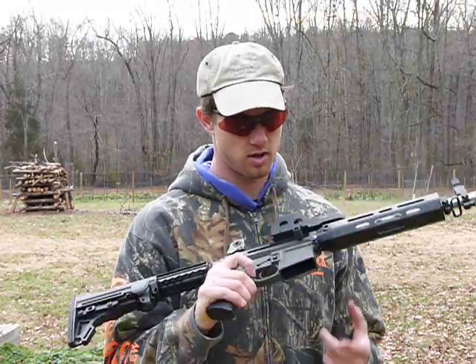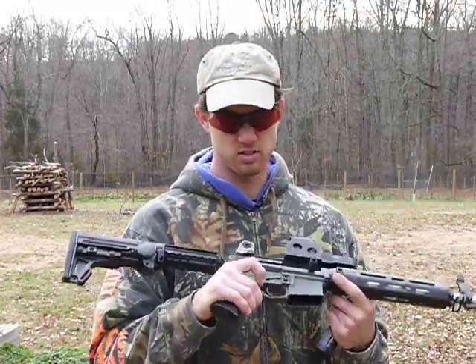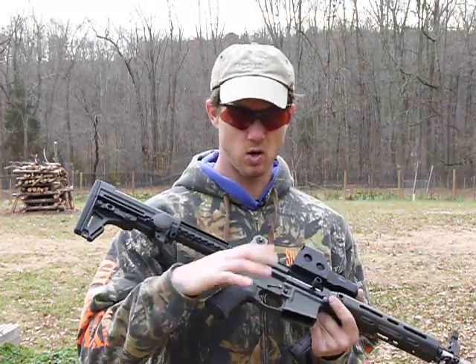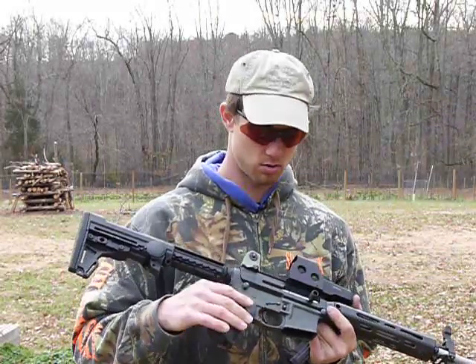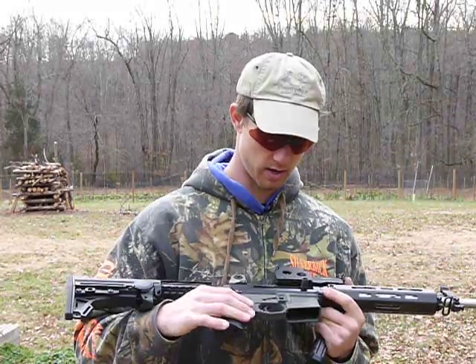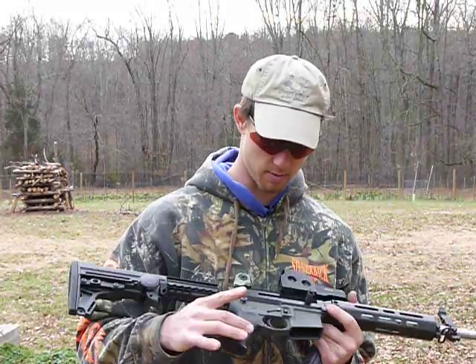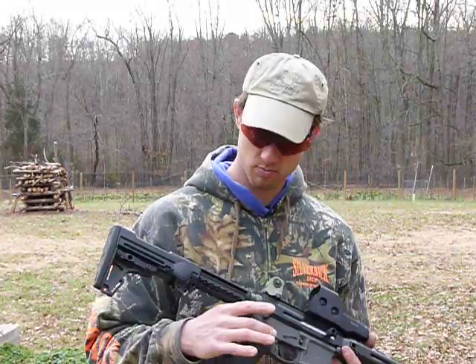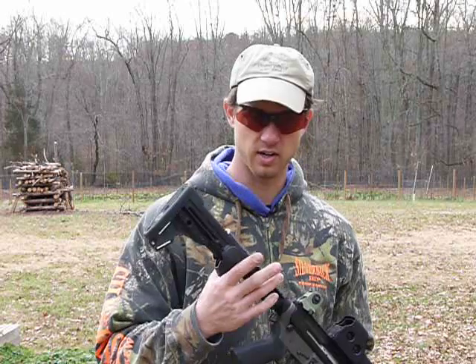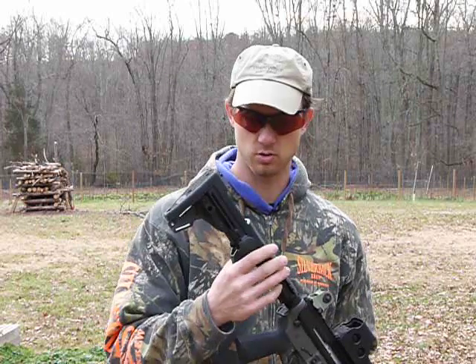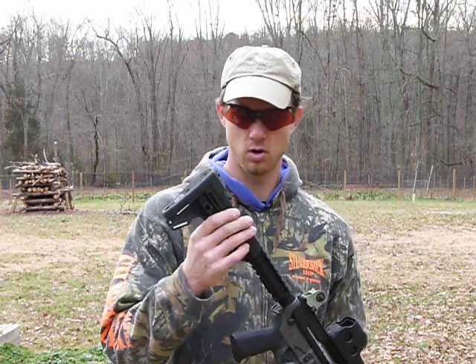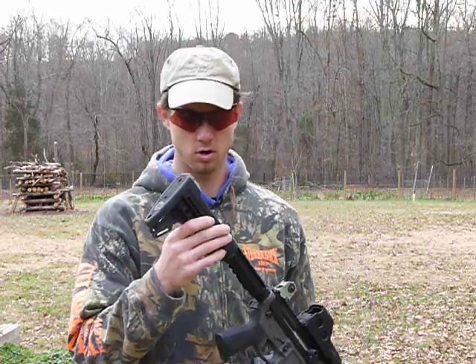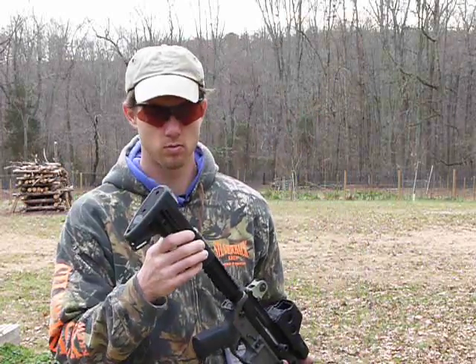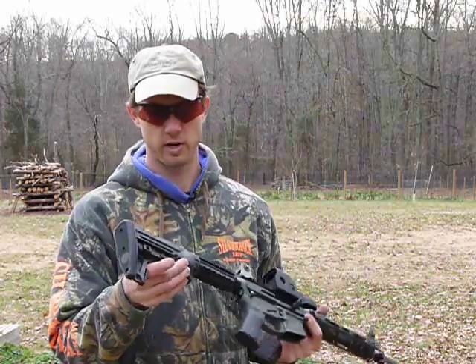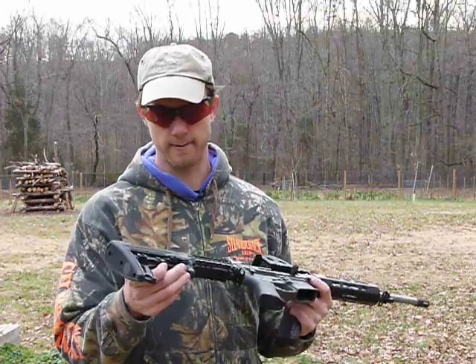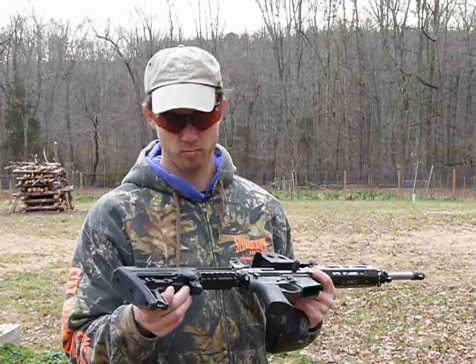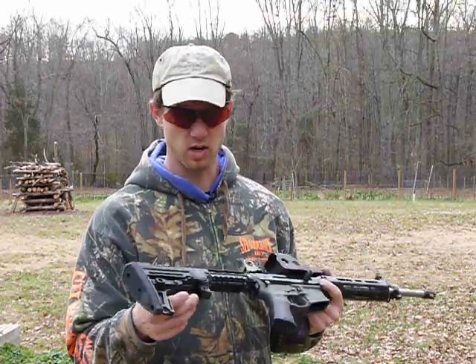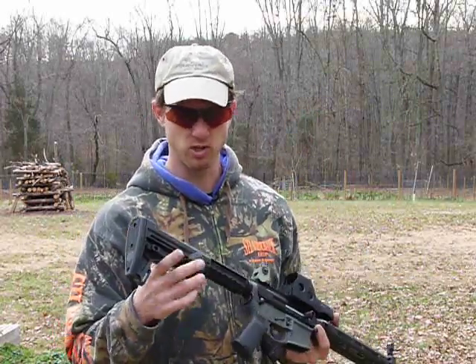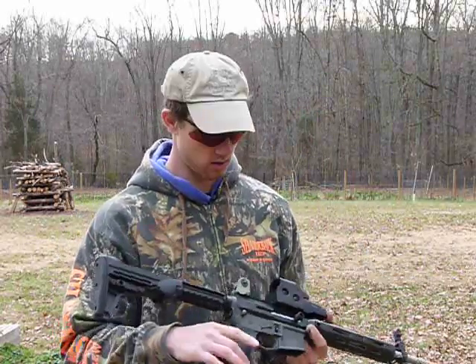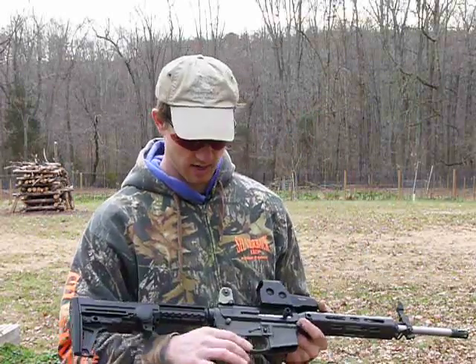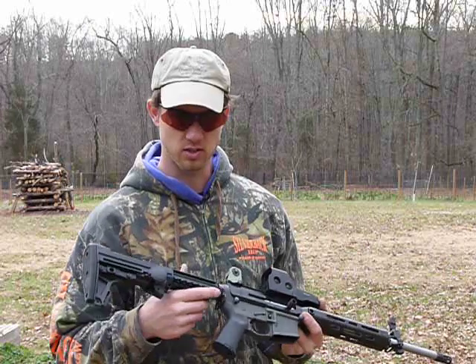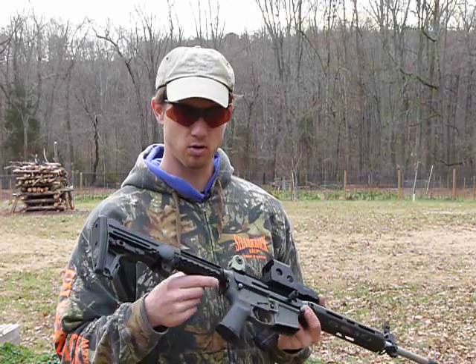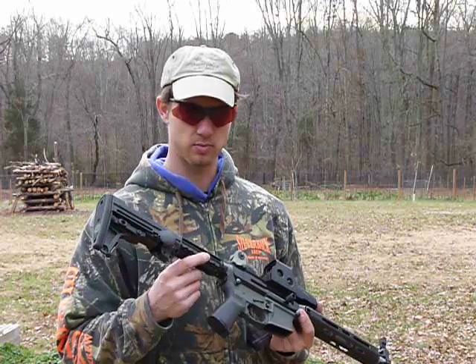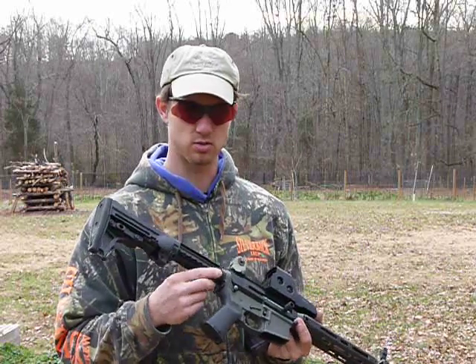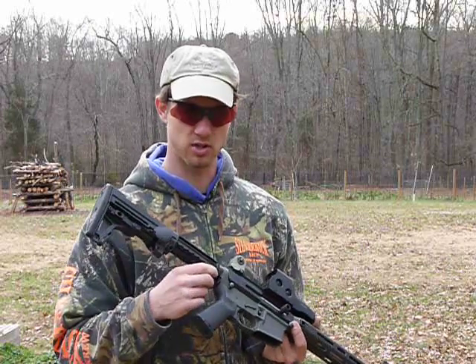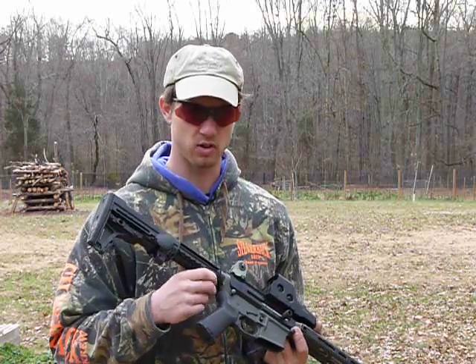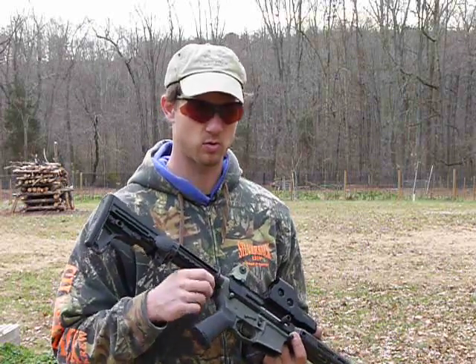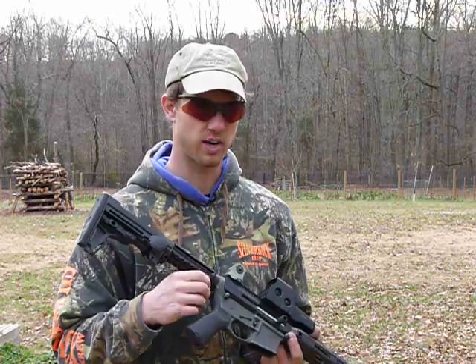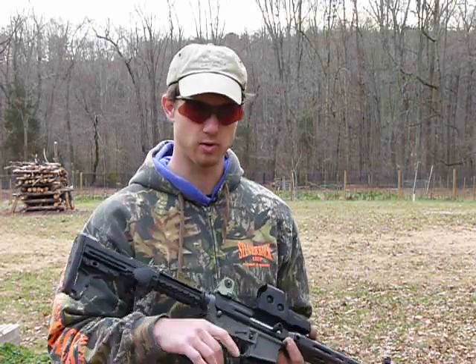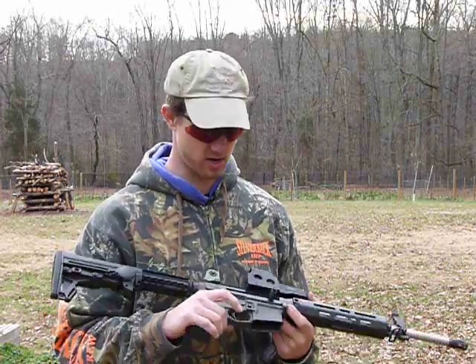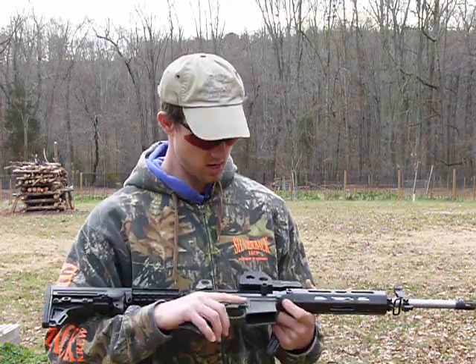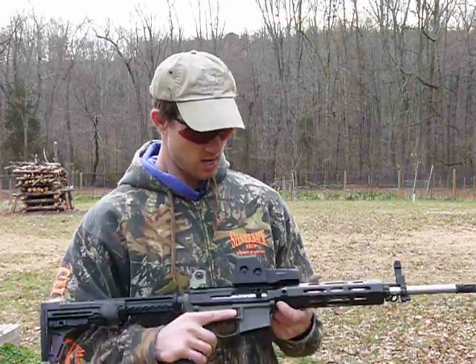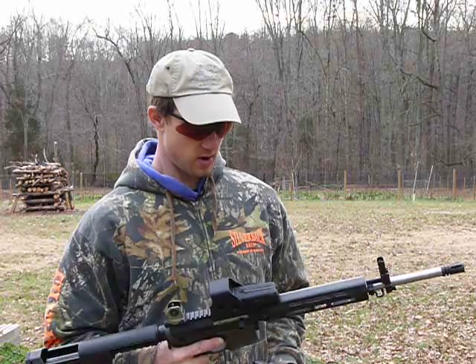This is my lower, and it's got a nice new Ergo brand buttstock, which I really like. I had to deburr a lot because there were some sharp edges that wanted to cut me when I was putting it together.